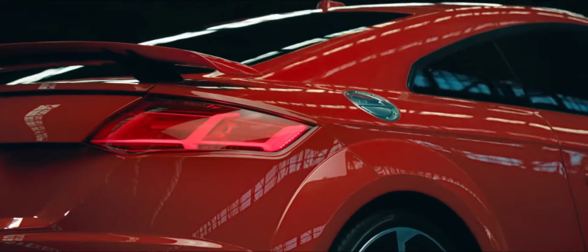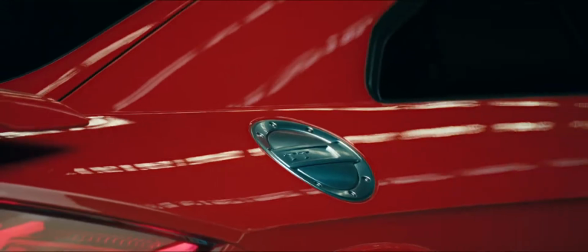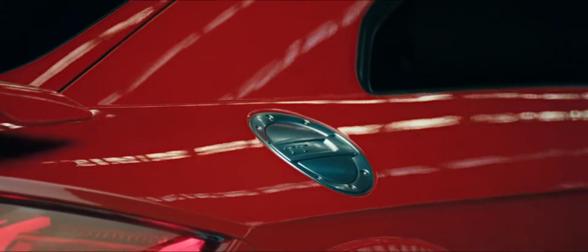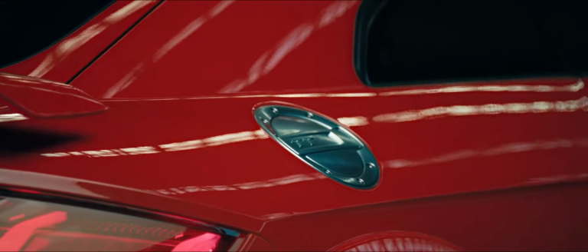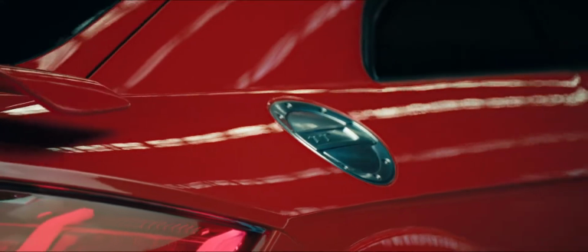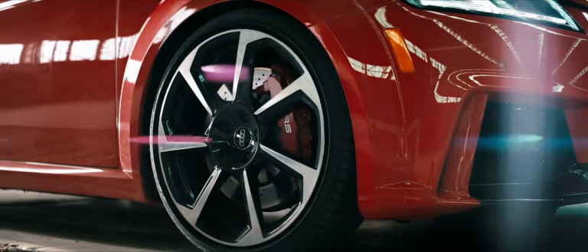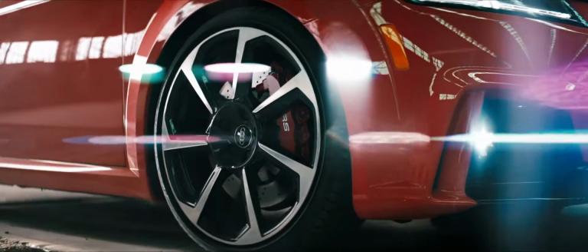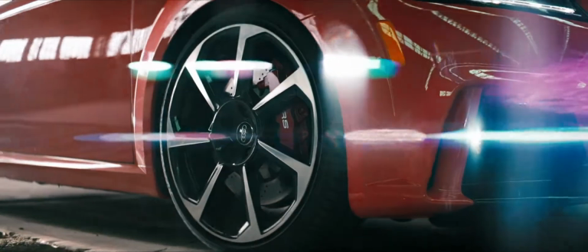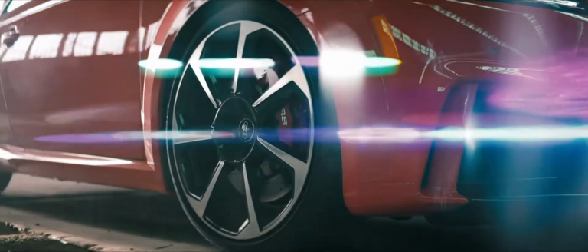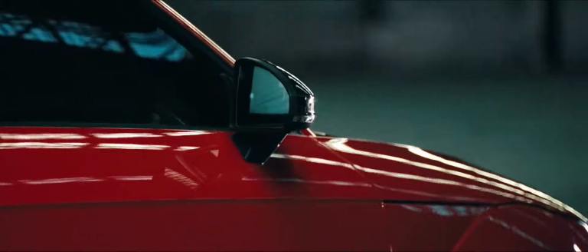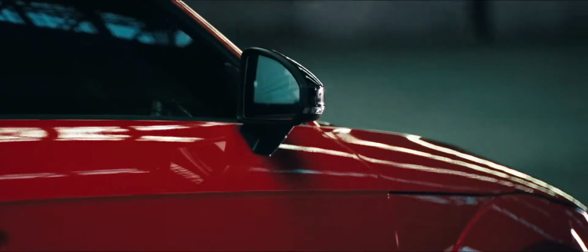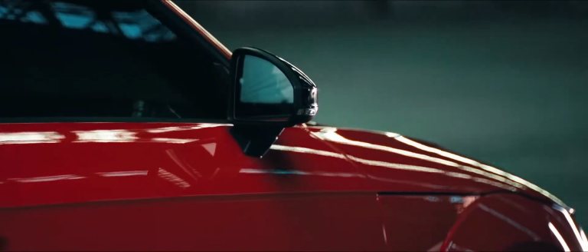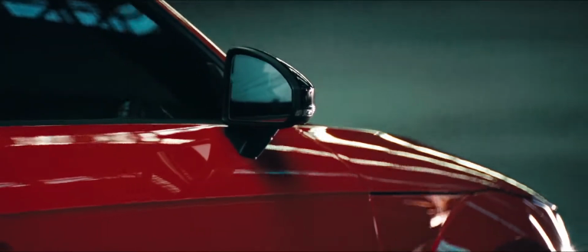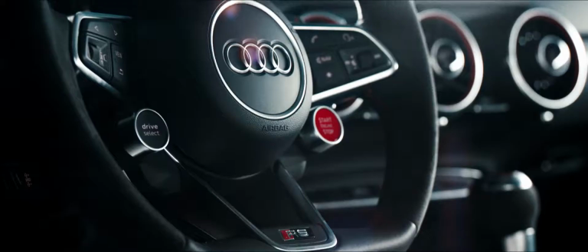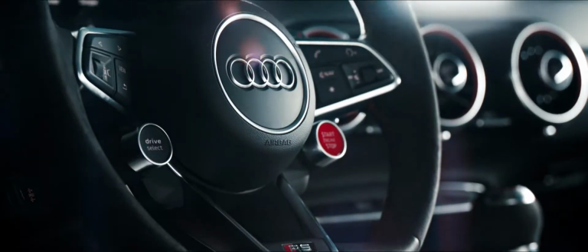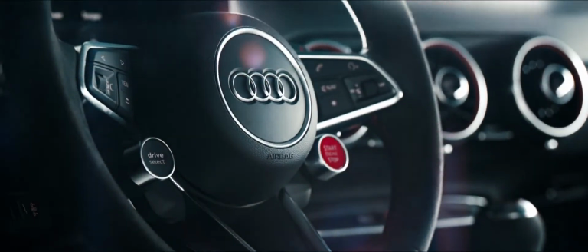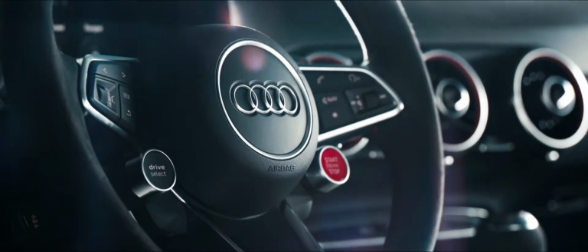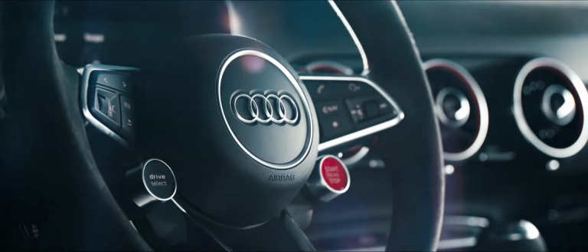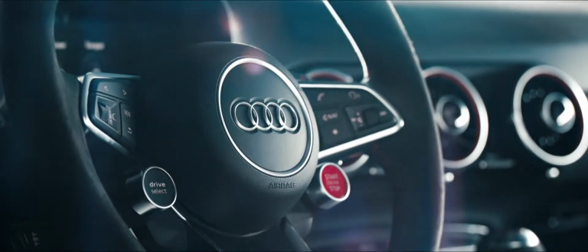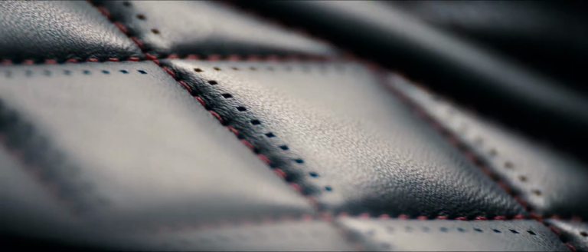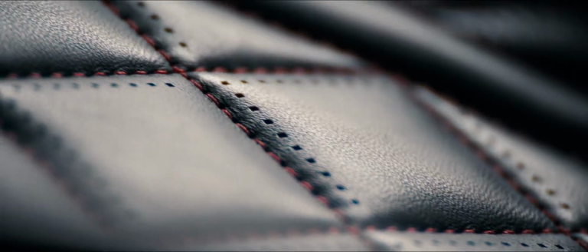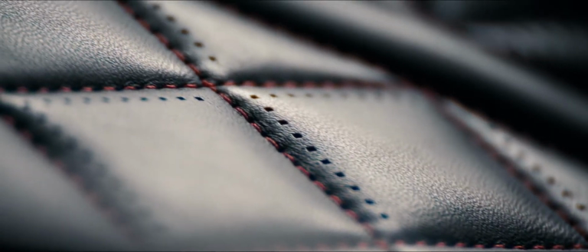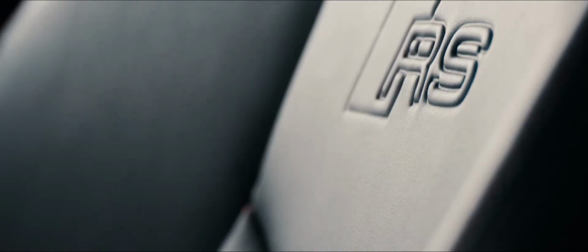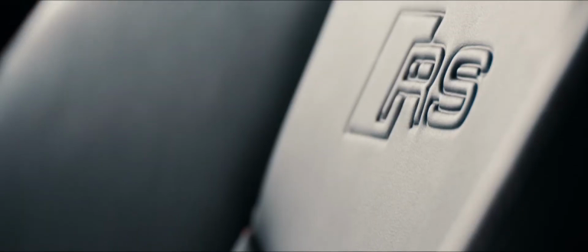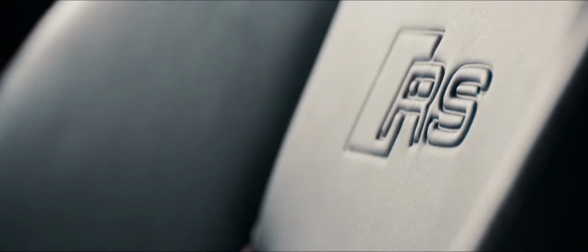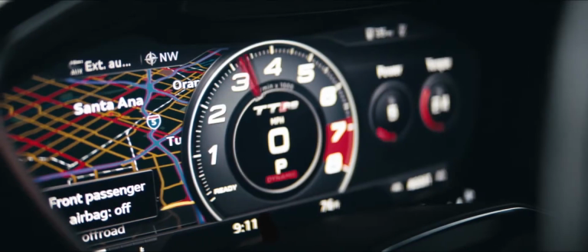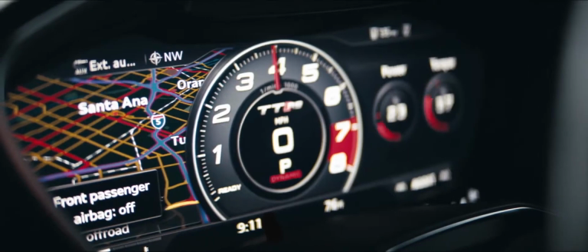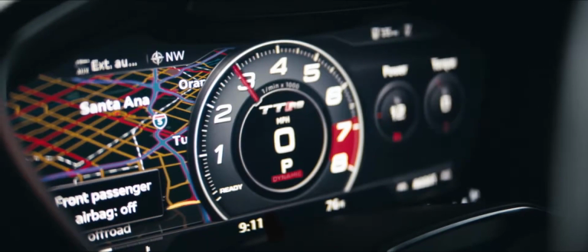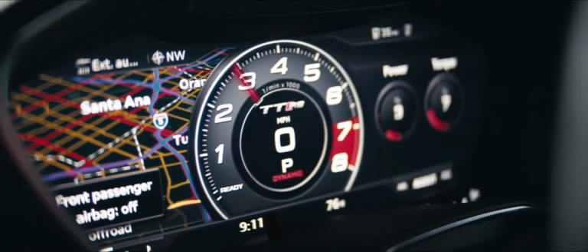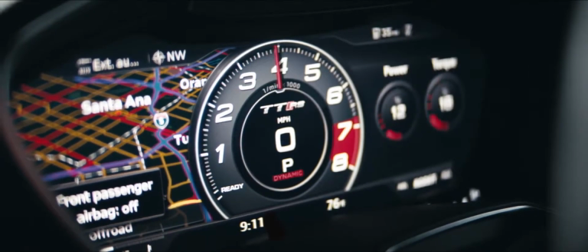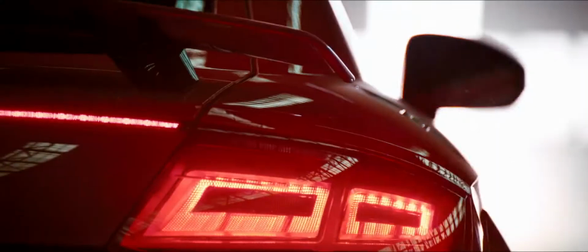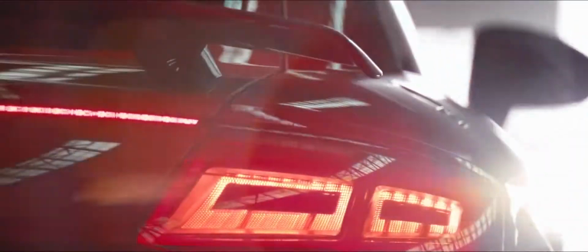— RS bumpers and cross-drilled rotors help define its design philosophy. The steering wheel controls of the R8, RS sport seats, and the virtual cockpit sport mode round out the race car-like interior.